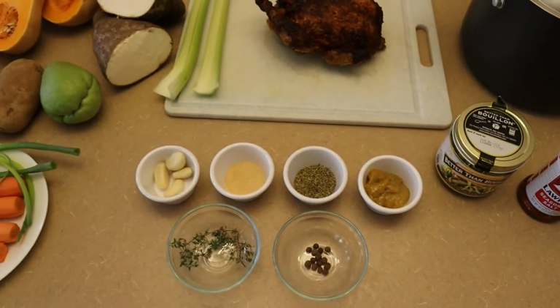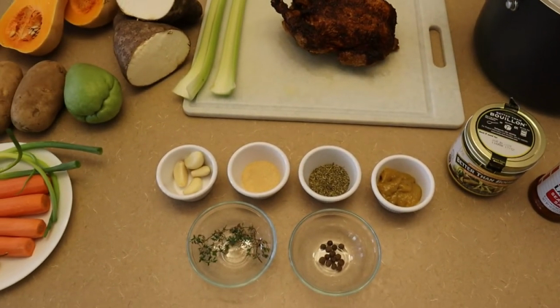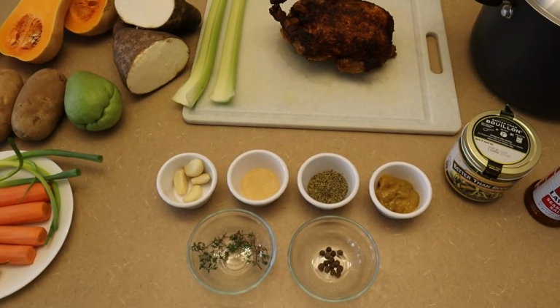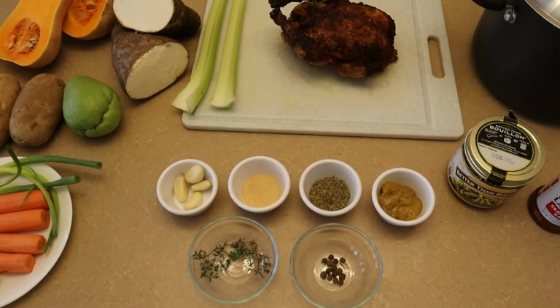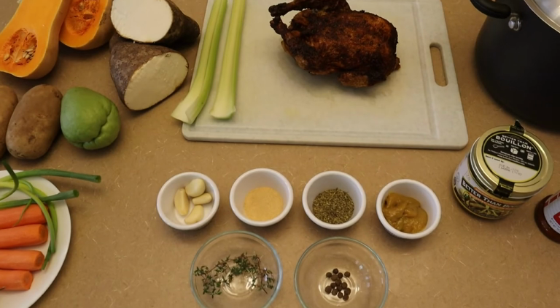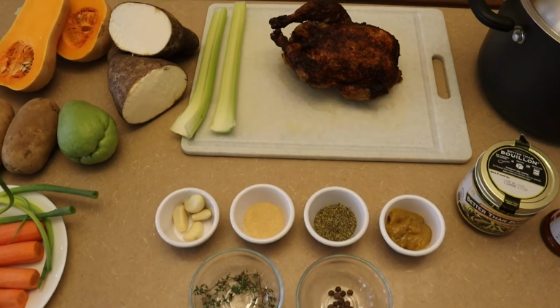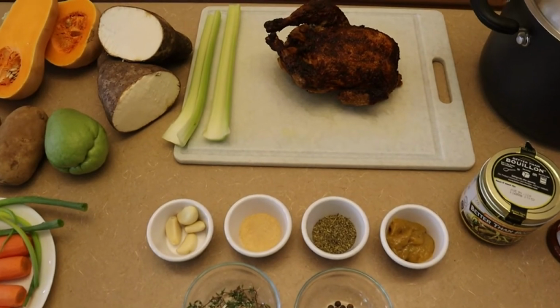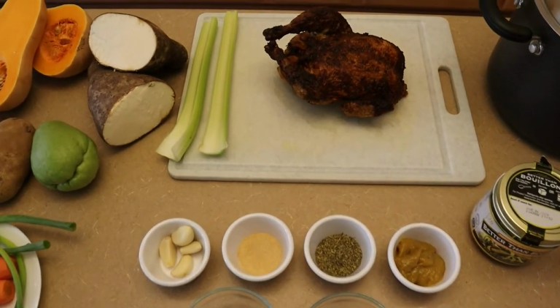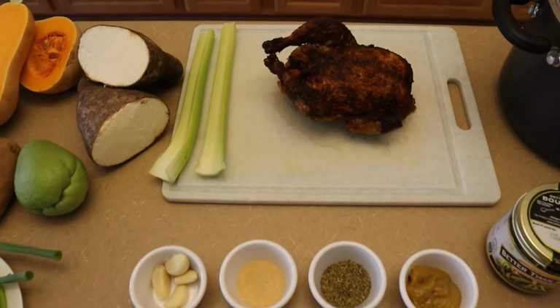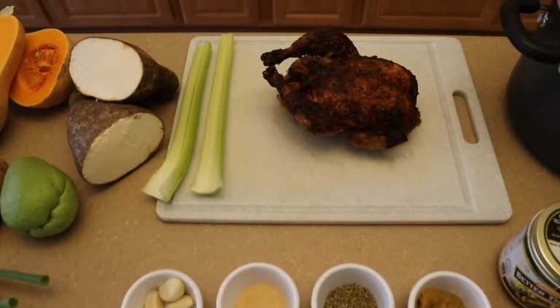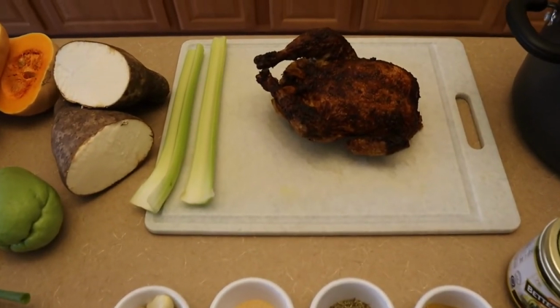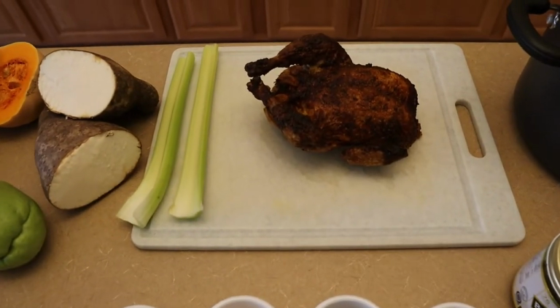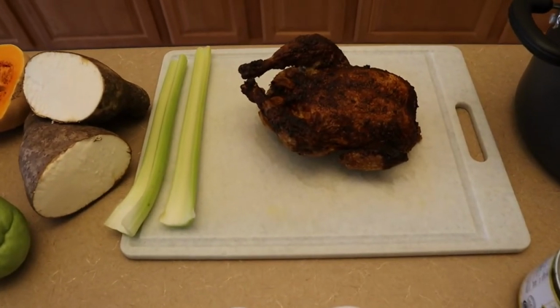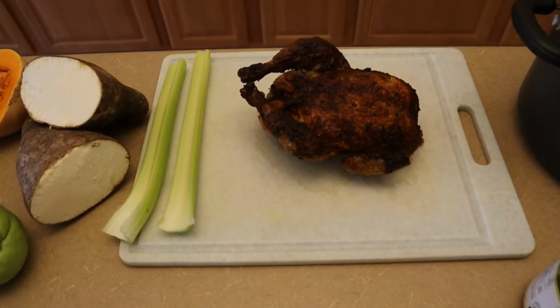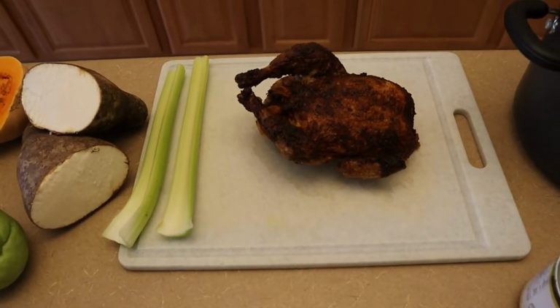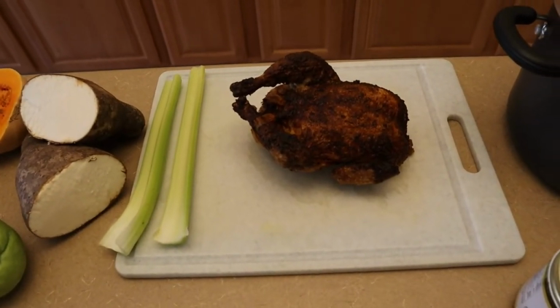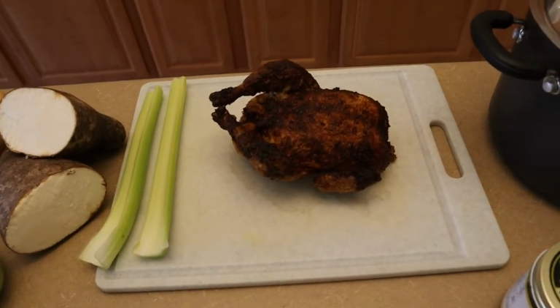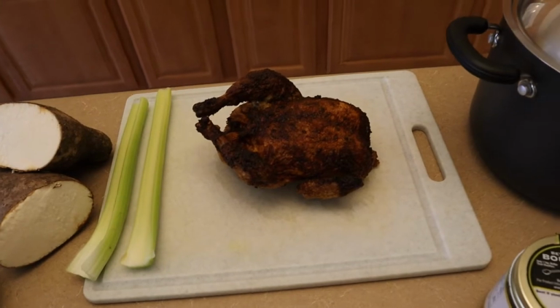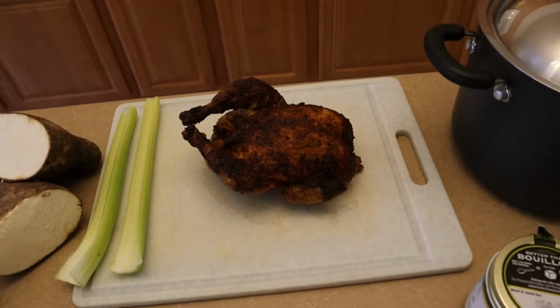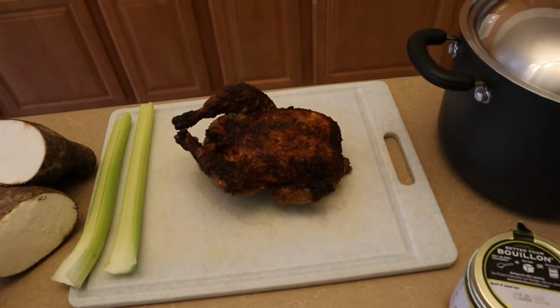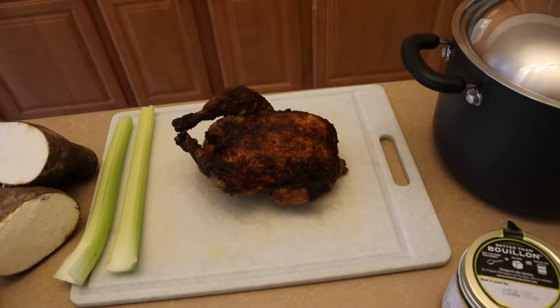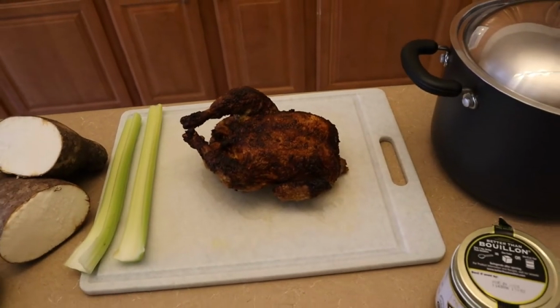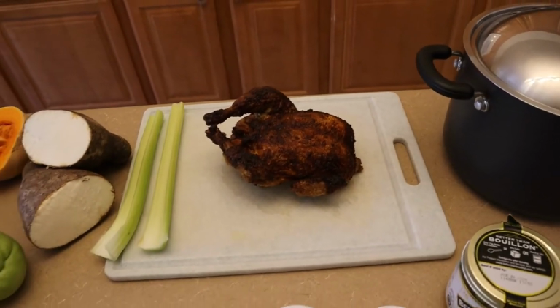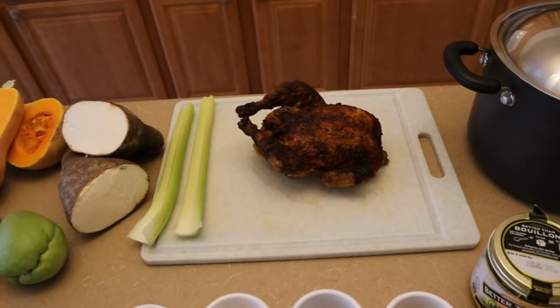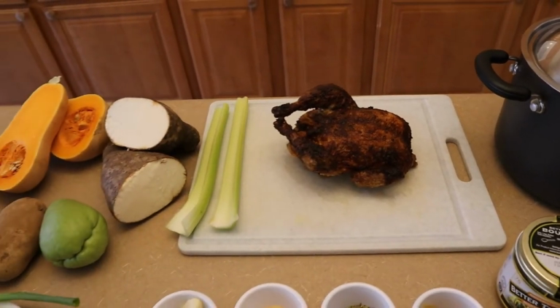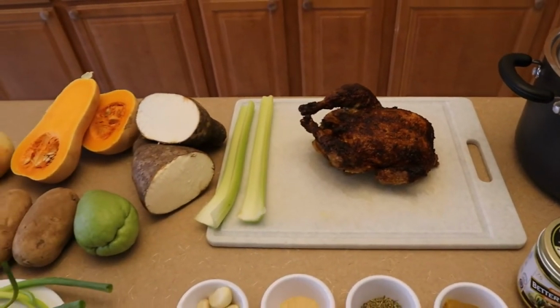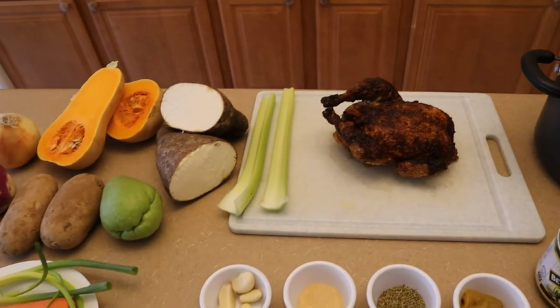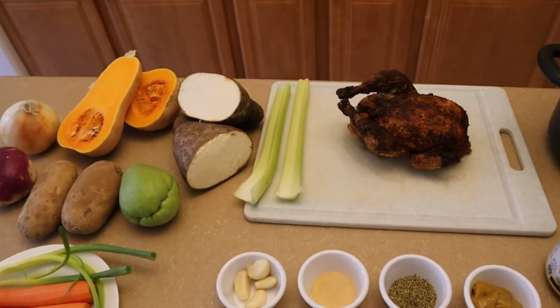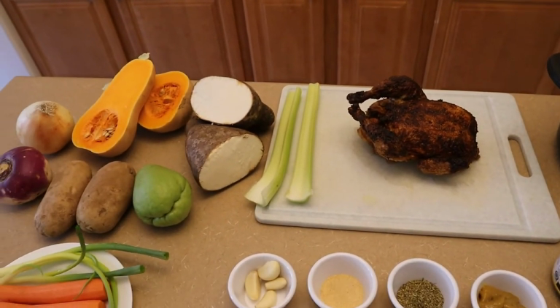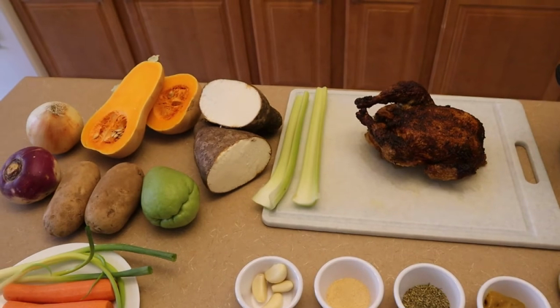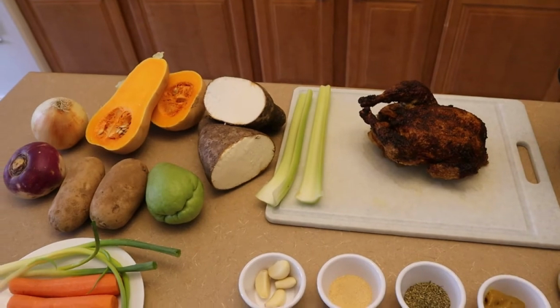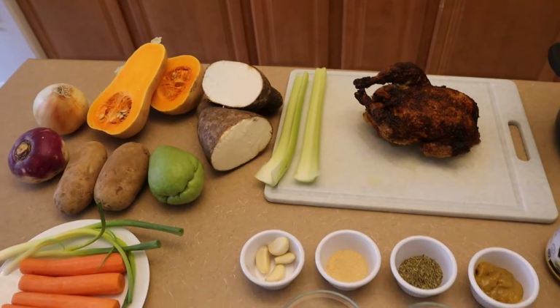We're going to go ahead and remove the meat from the bone, then boil the carcass for about 20 minutes, and then we'll start adding our vegetables. Let's get started.